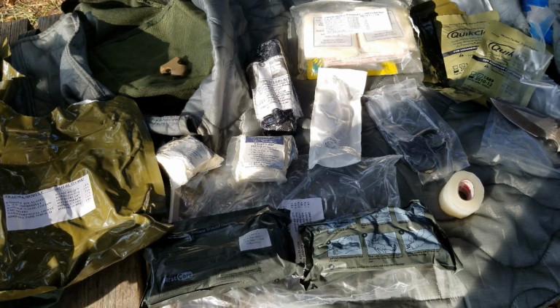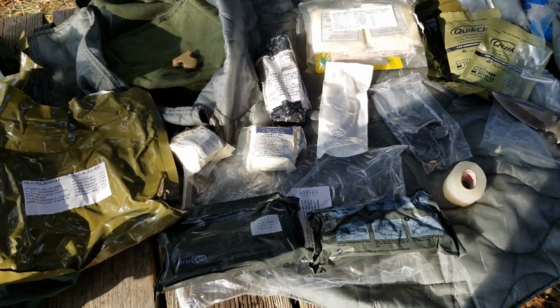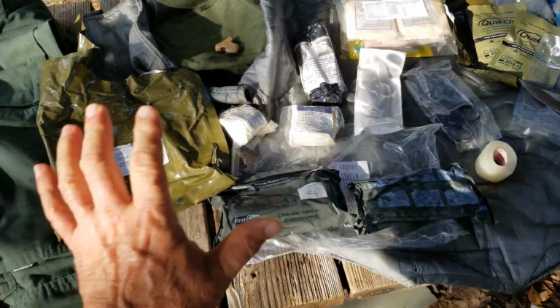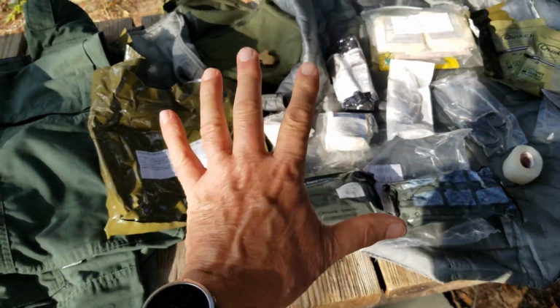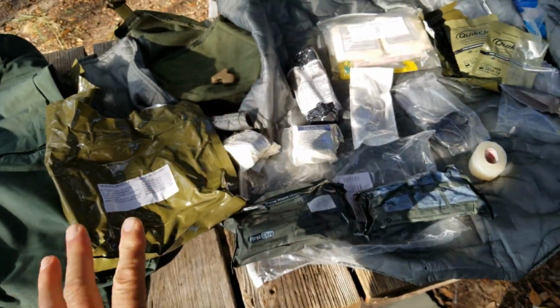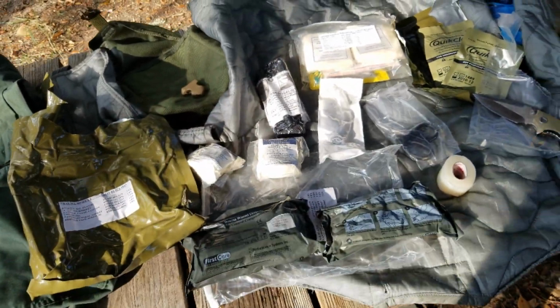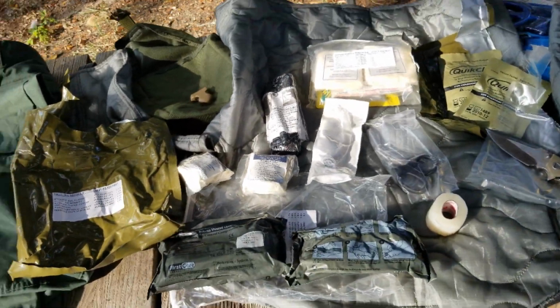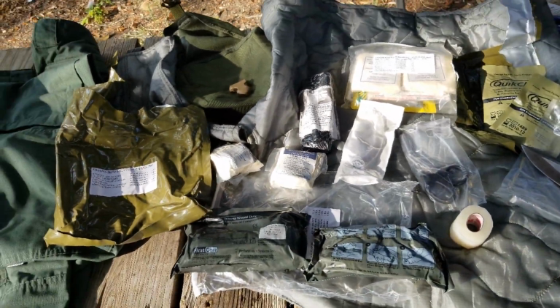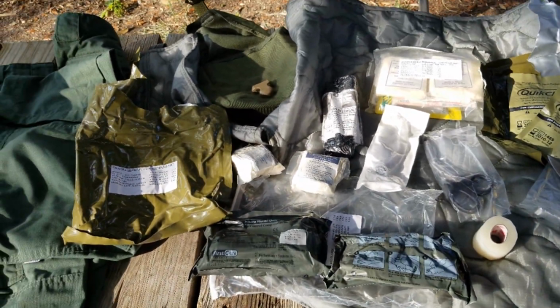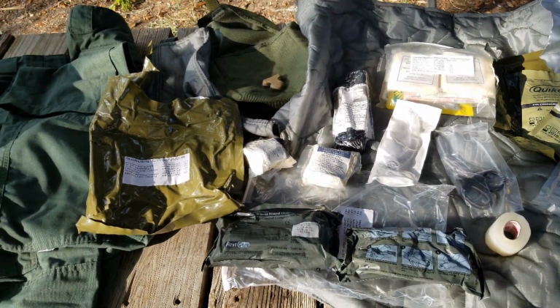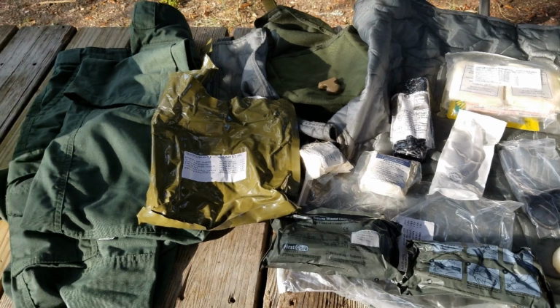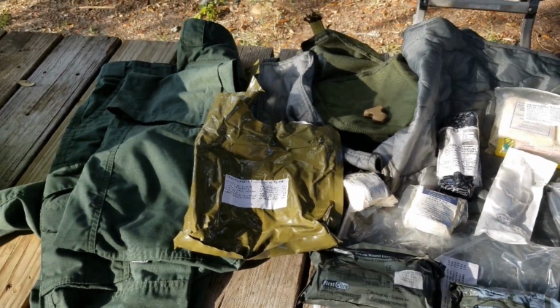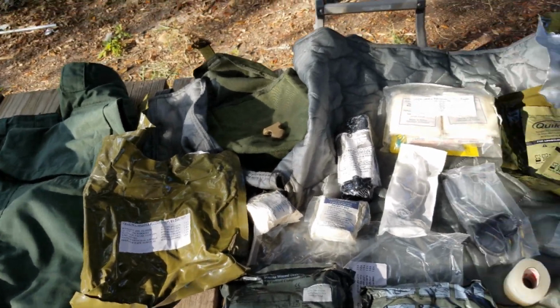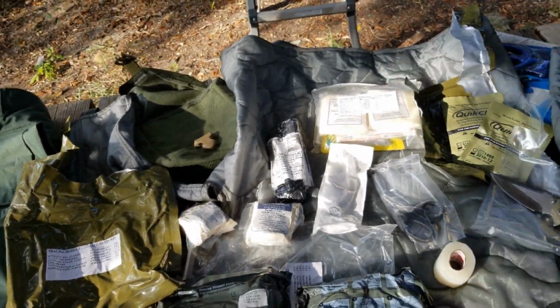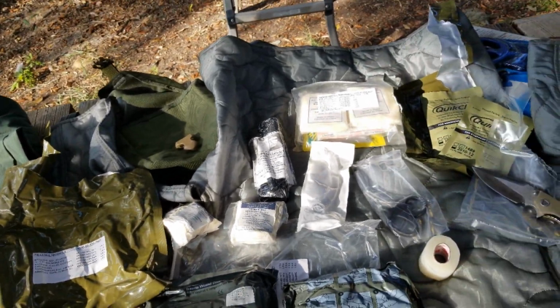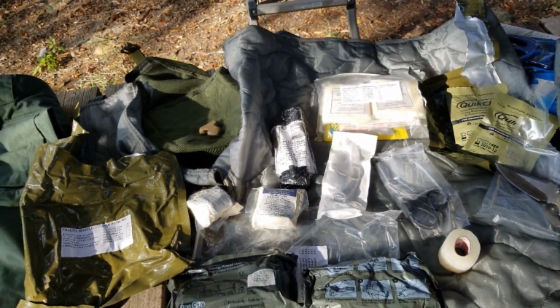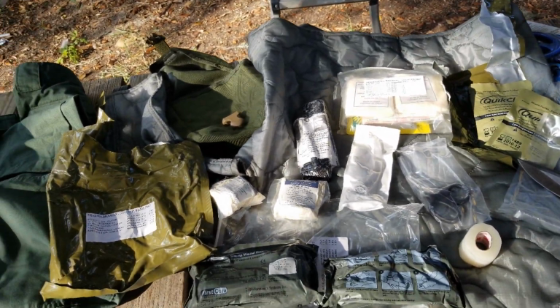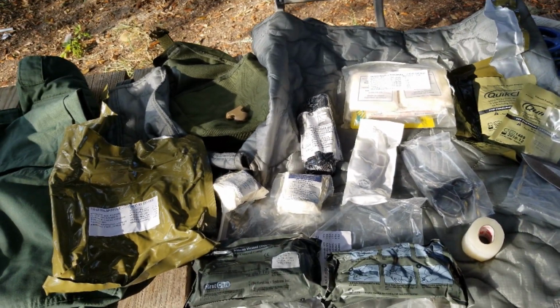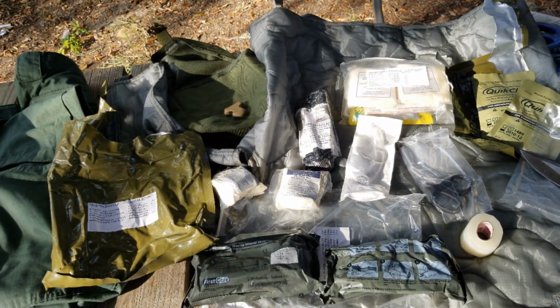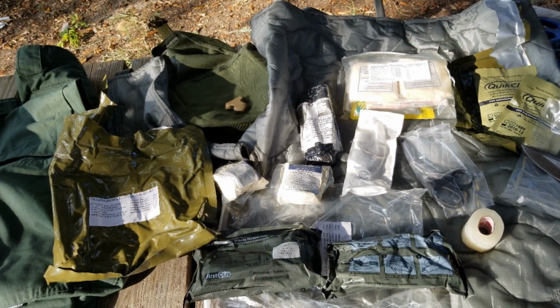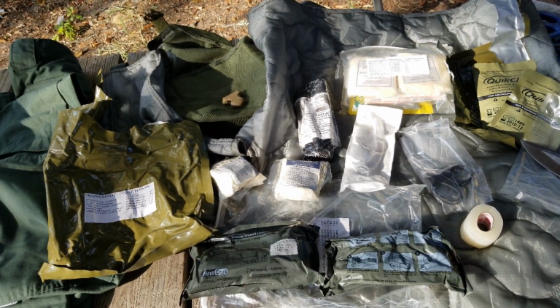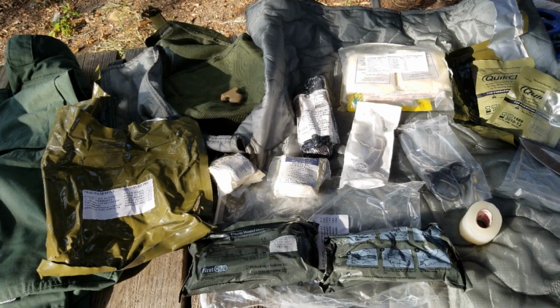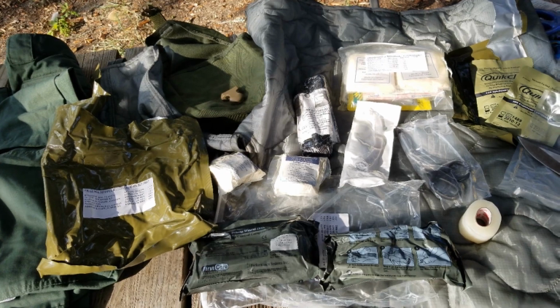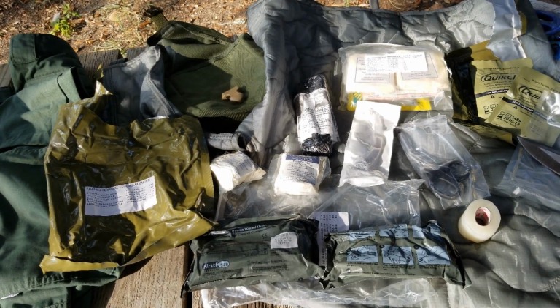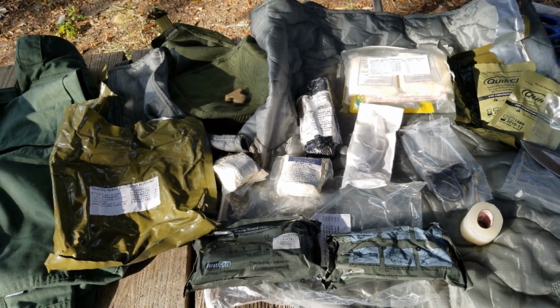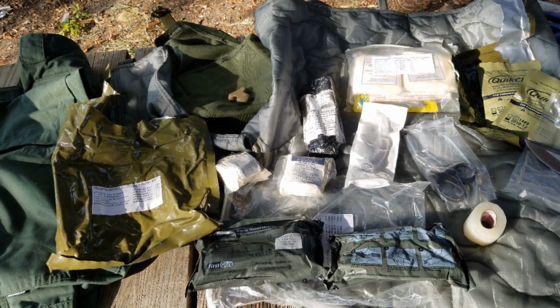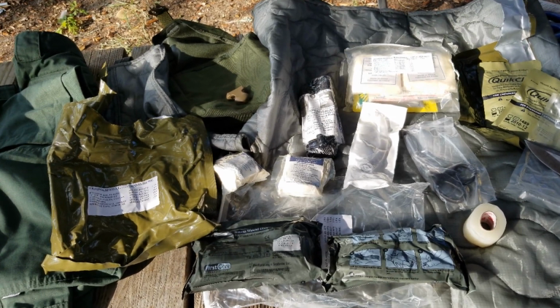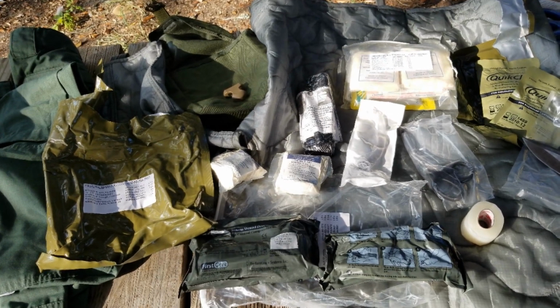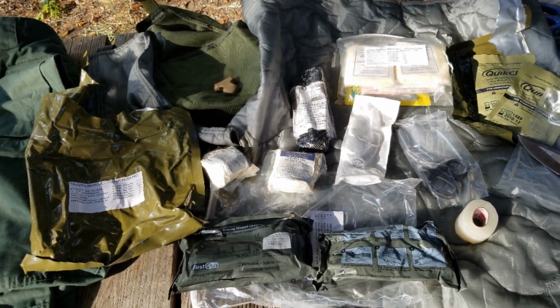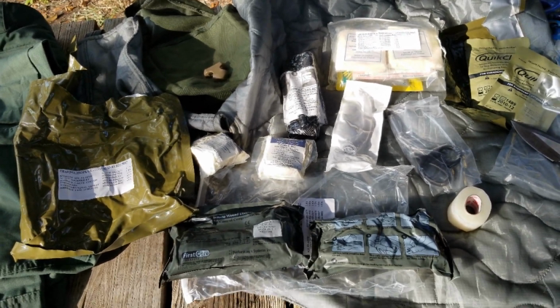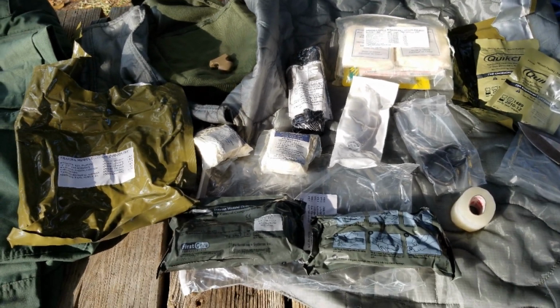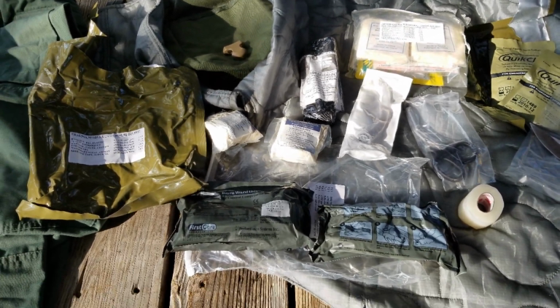I got that for $10. So I'm real happy with this Deals and Finds — just a little bit of something for everybody on this one. I really enjoy sharing this with you. Thanks a lot for watching.